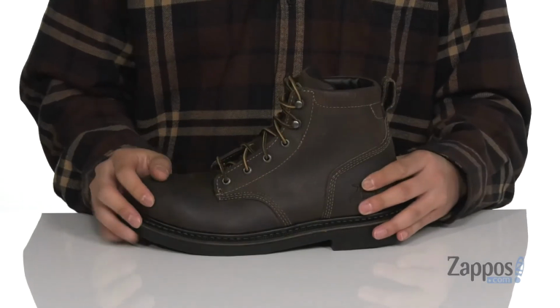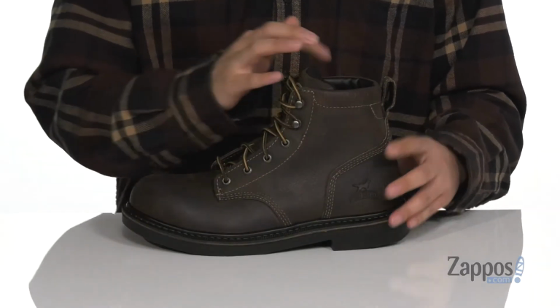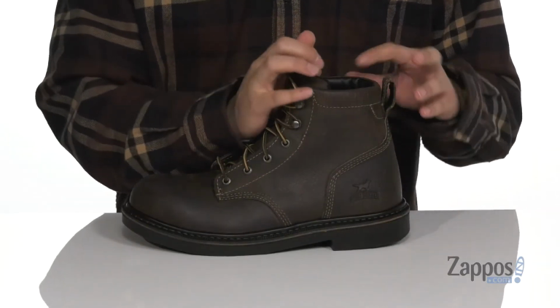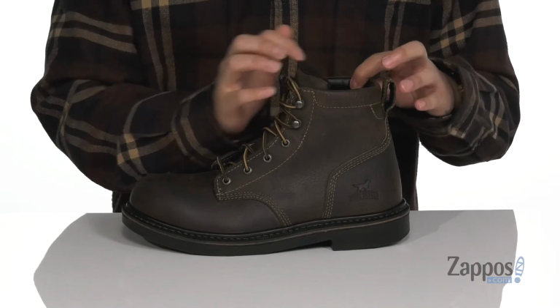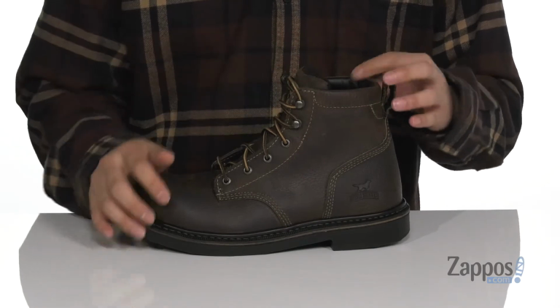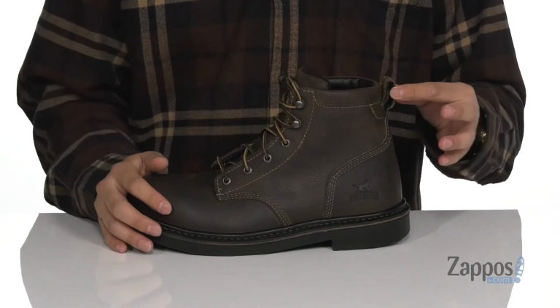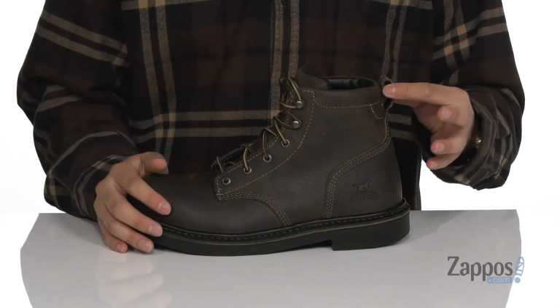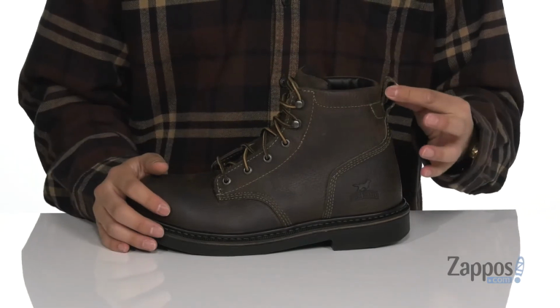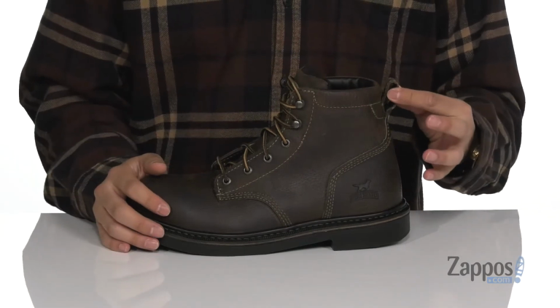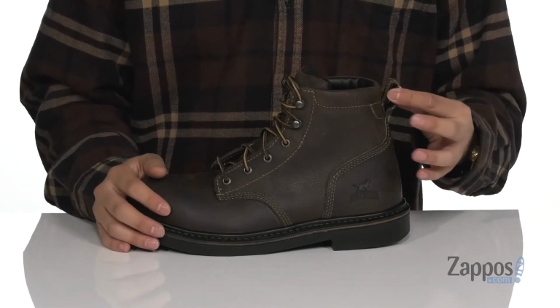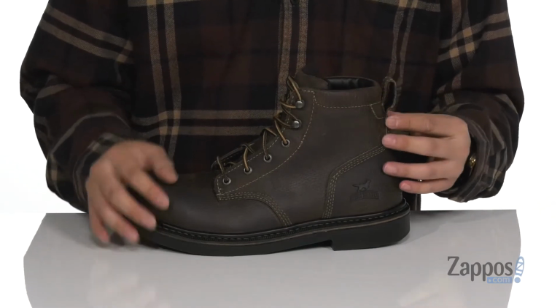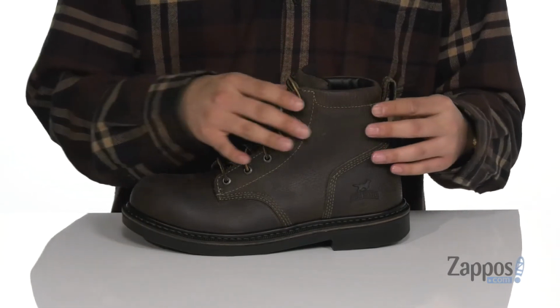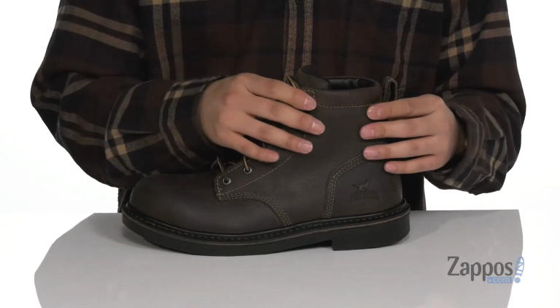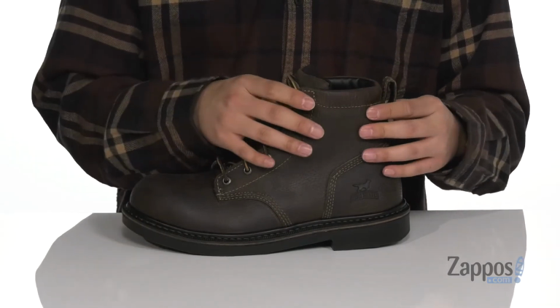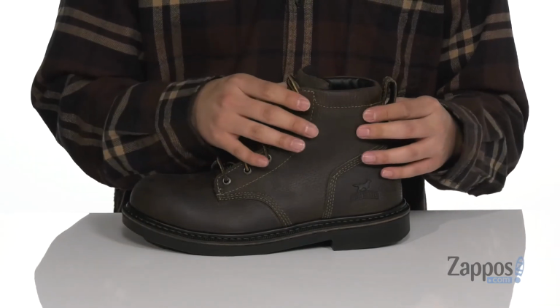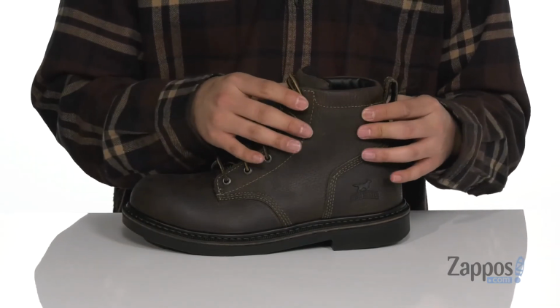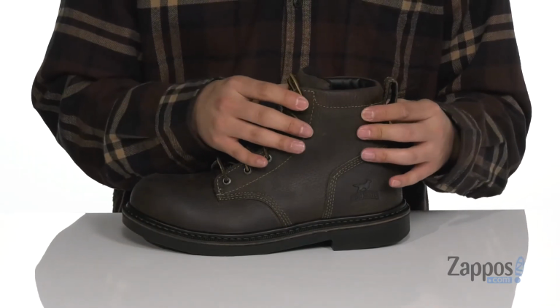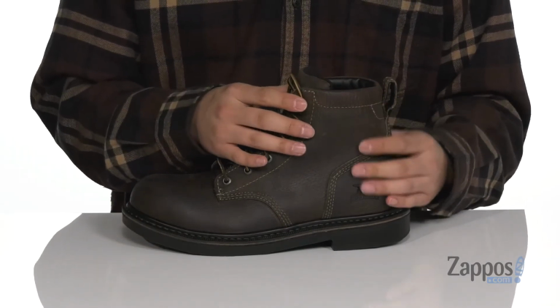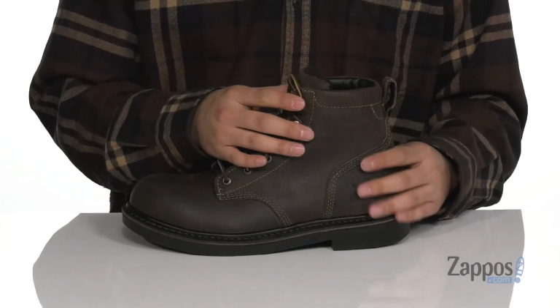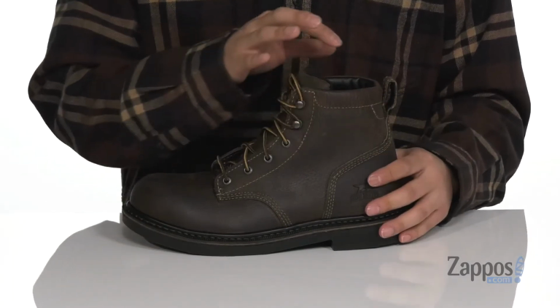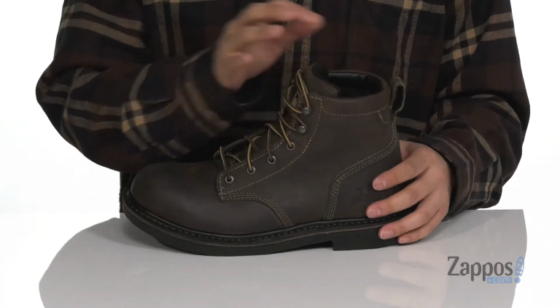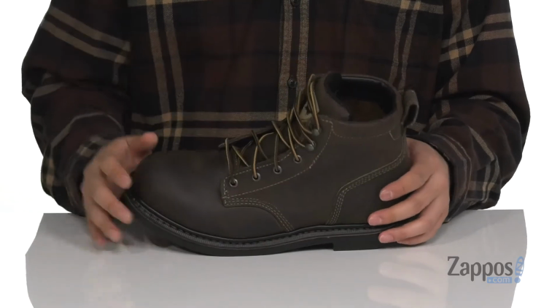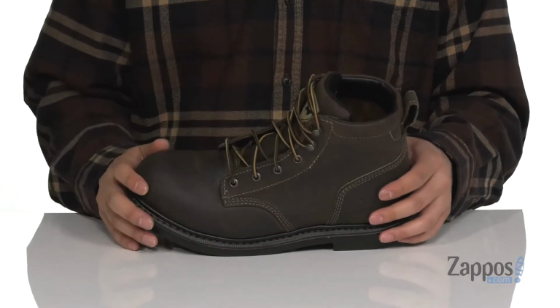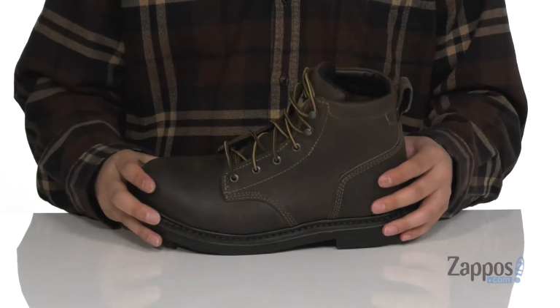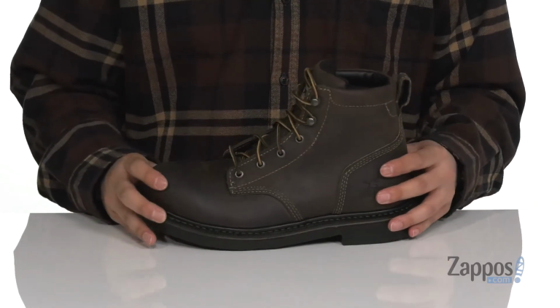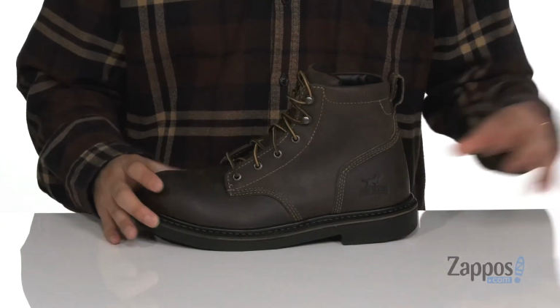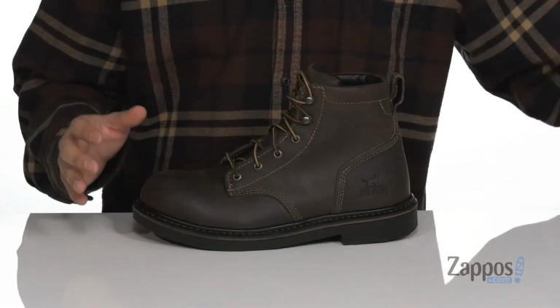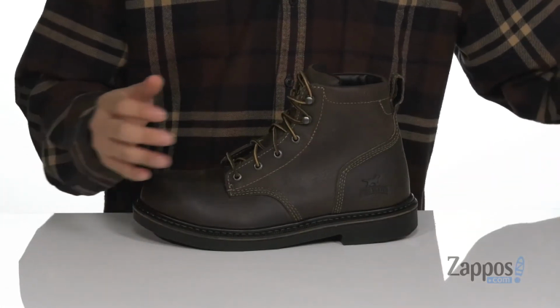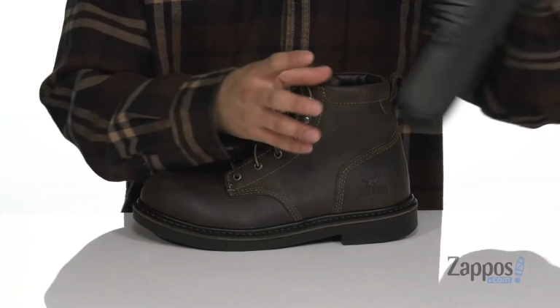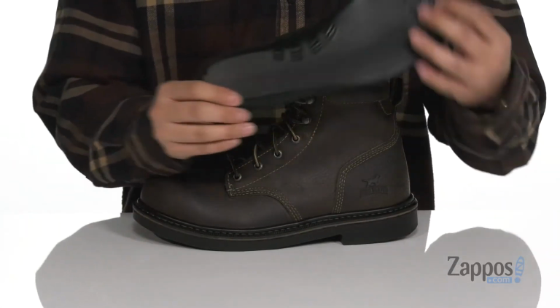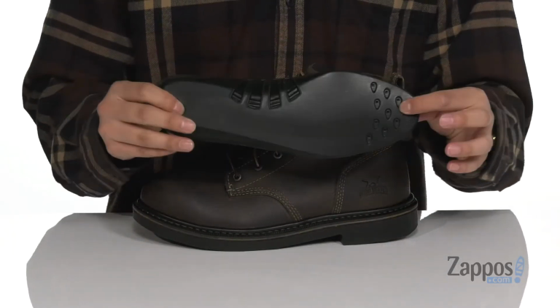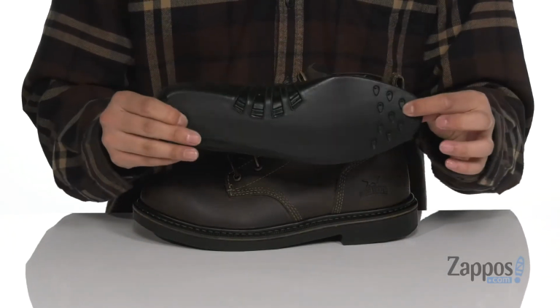Padding on the tongue and collar with a pull tab located at the heel. The high top construction provides additional support around the ankles and a soft leather lining. A removable cushion footbed helps absorb shock and keep you comfortable with each and every step.